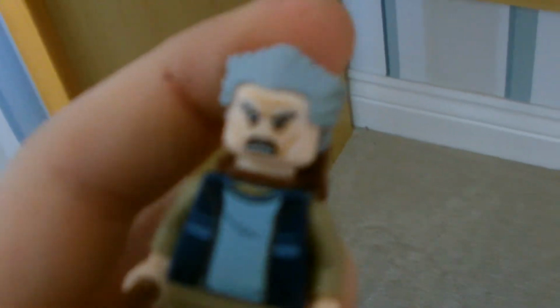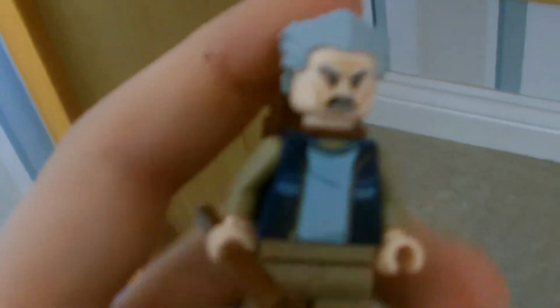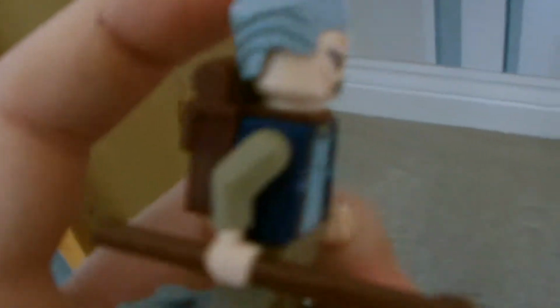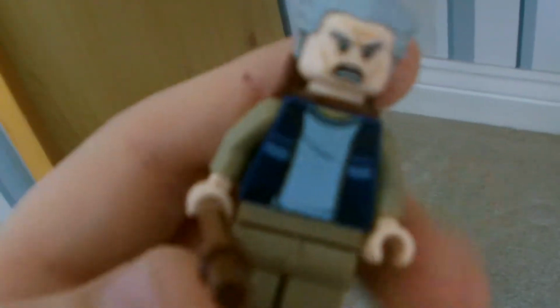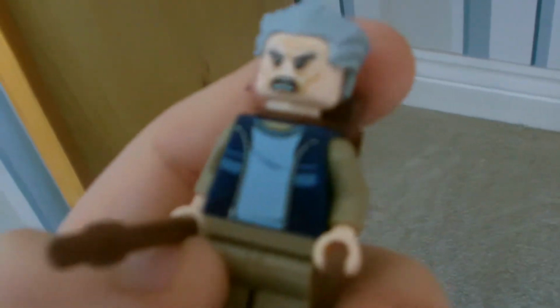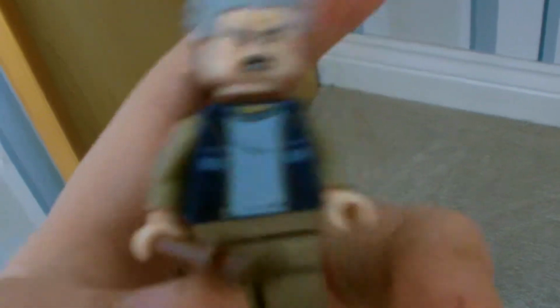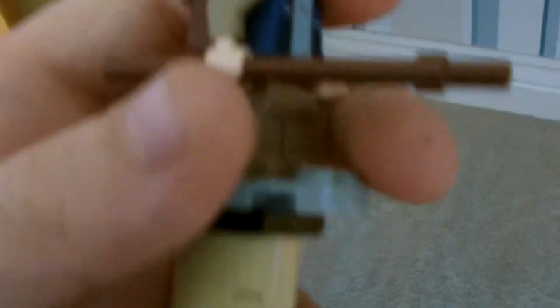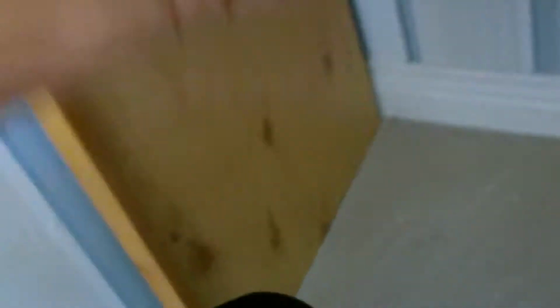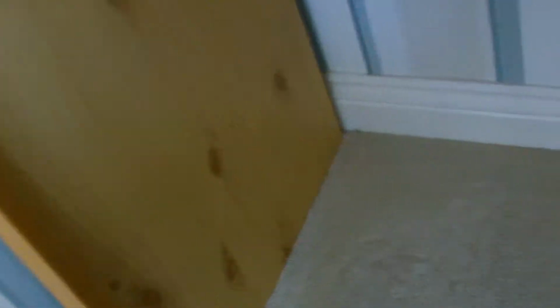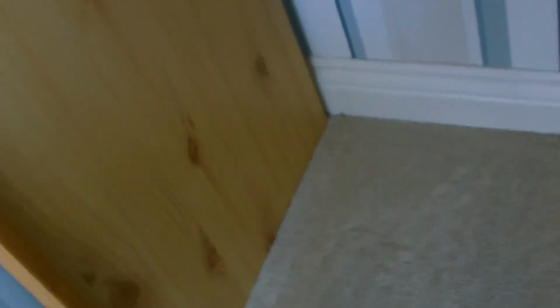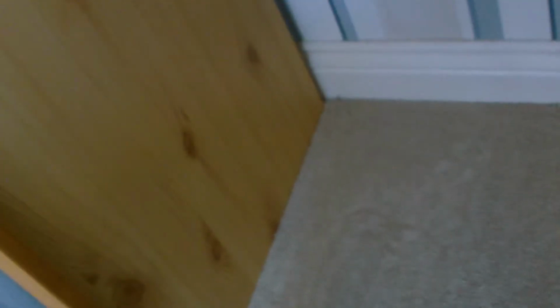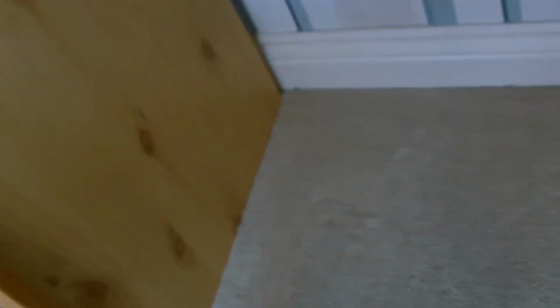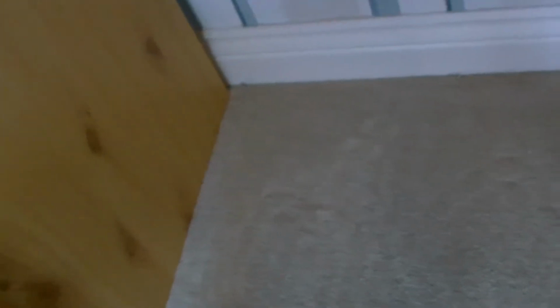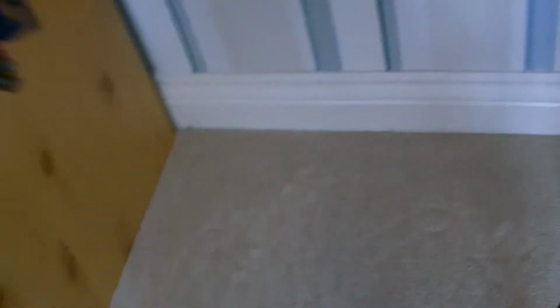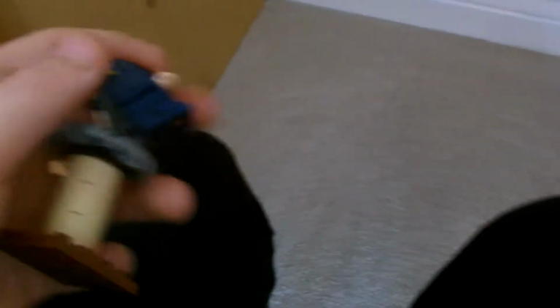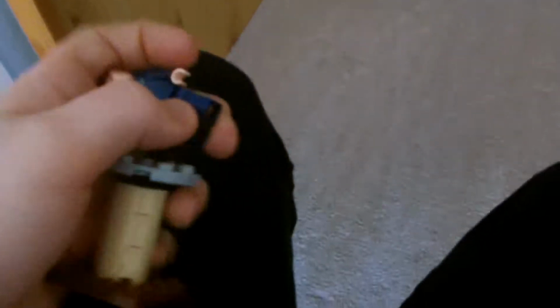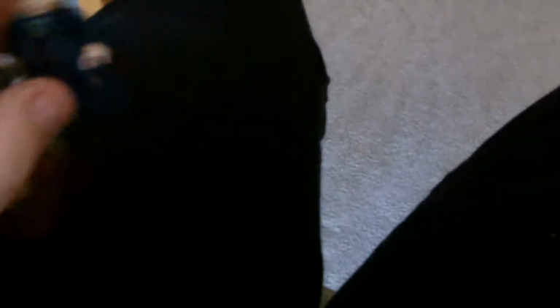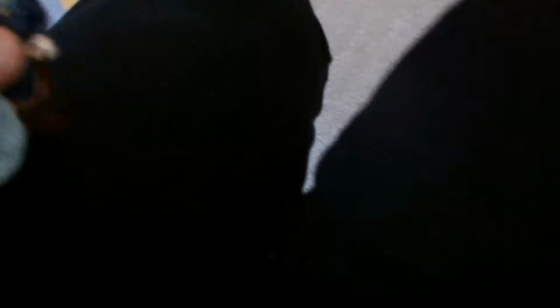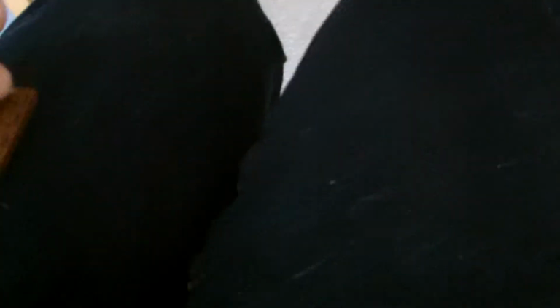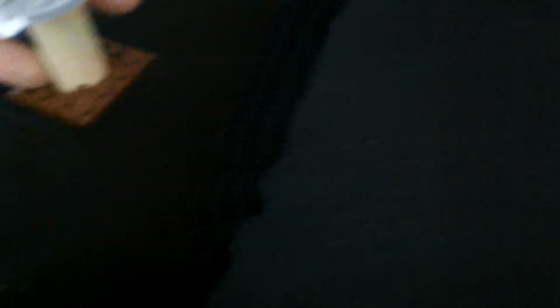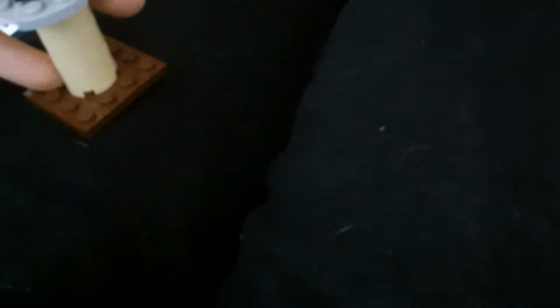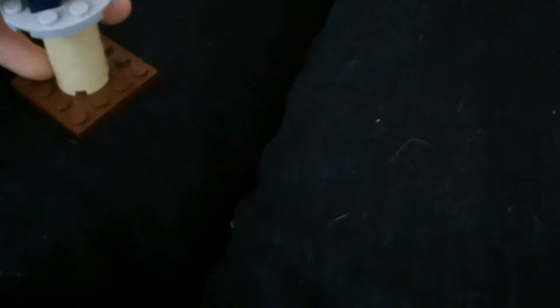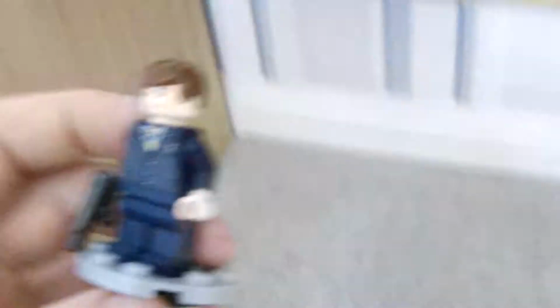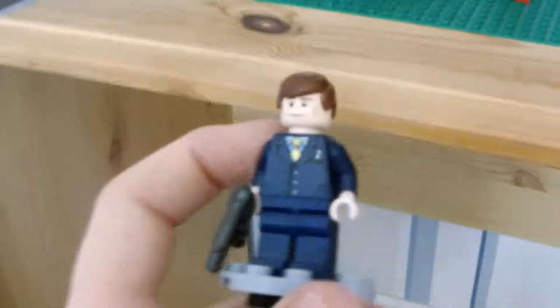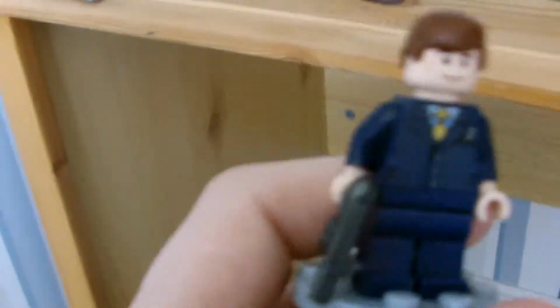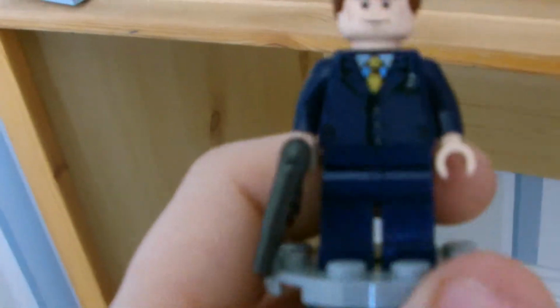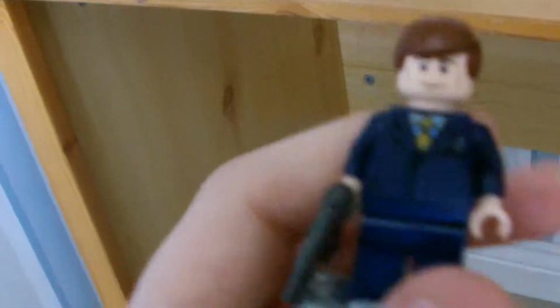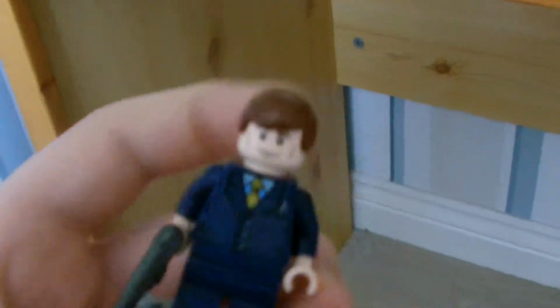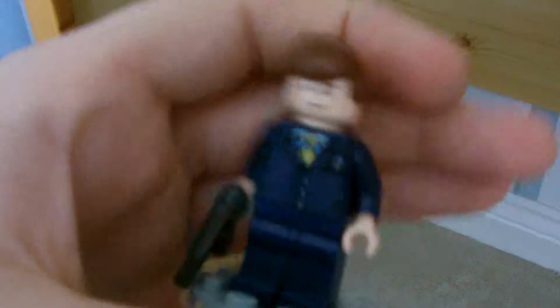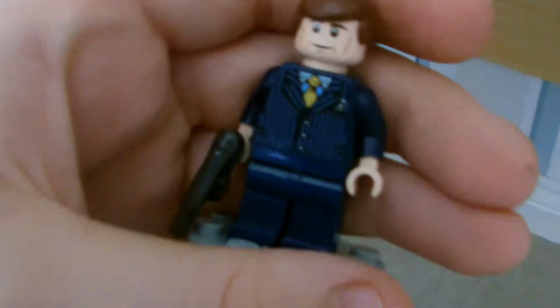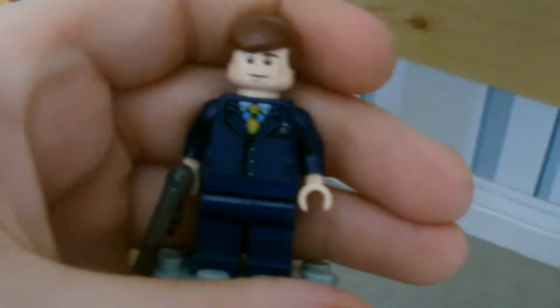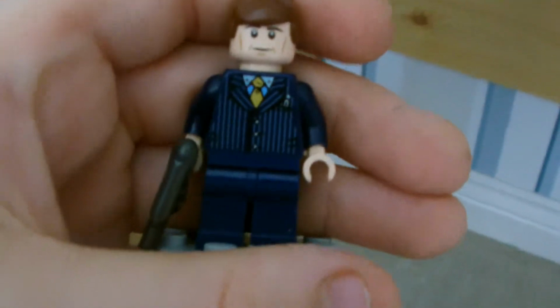I was going to ruin one of my Gandalf heads. Okay, next we have Agent Coulson. This is an interesting figure.